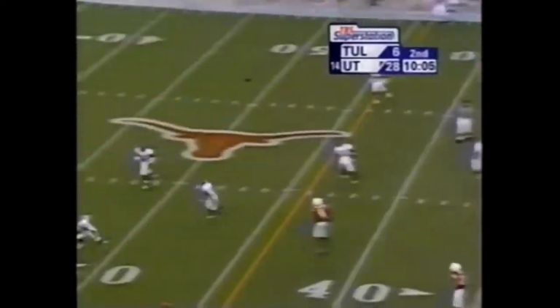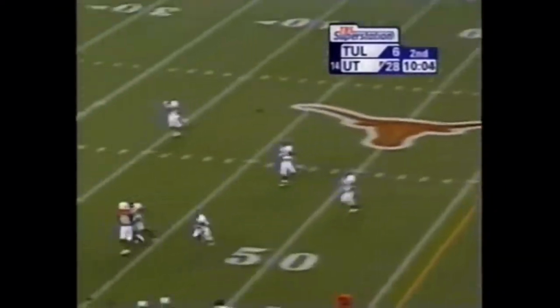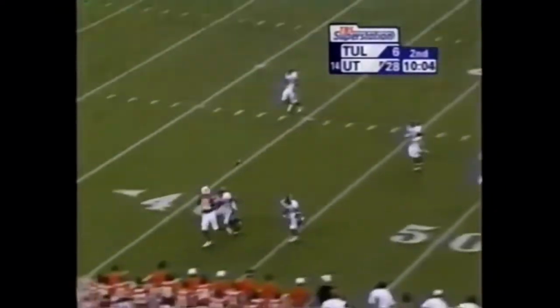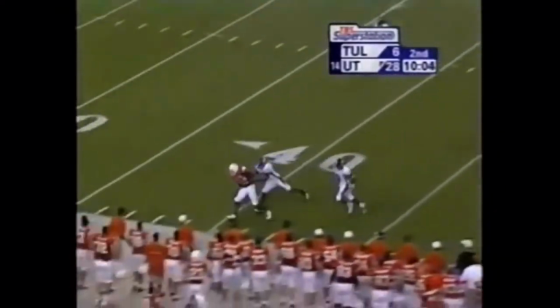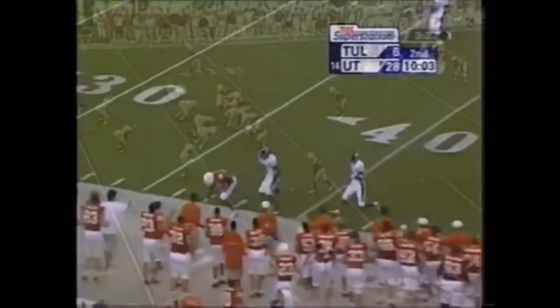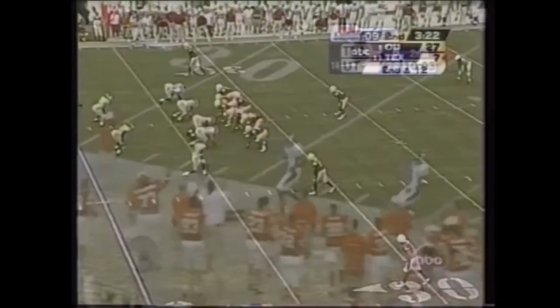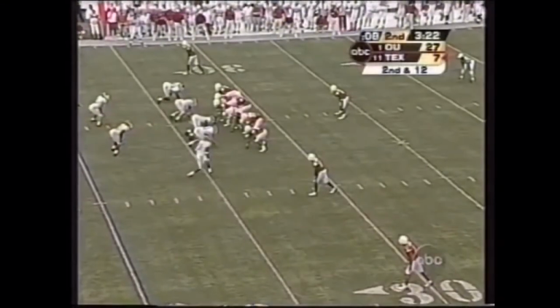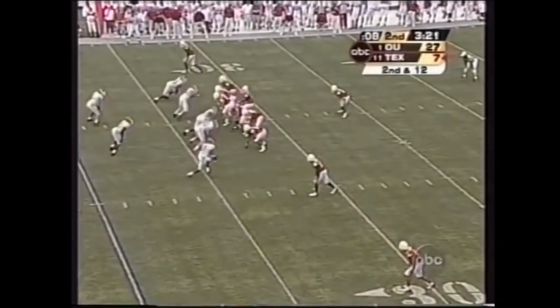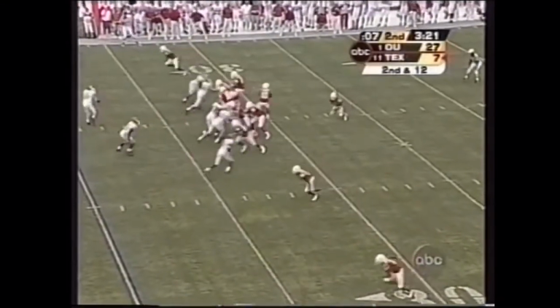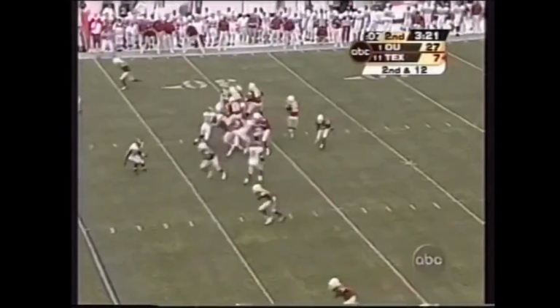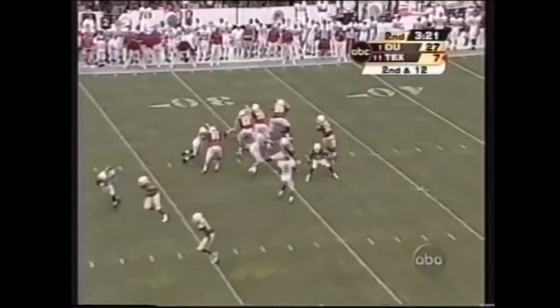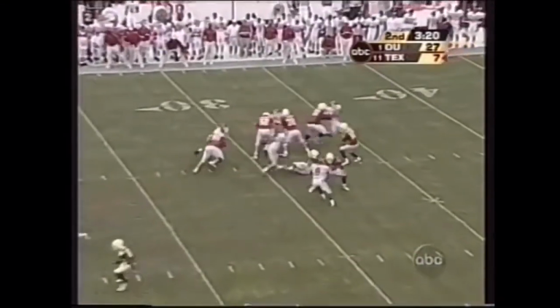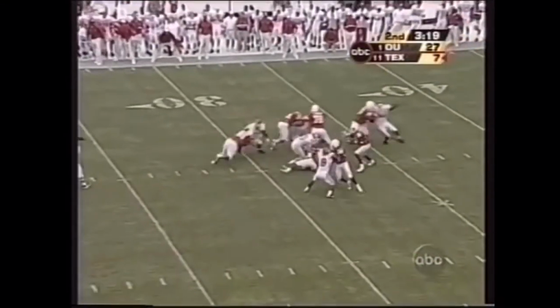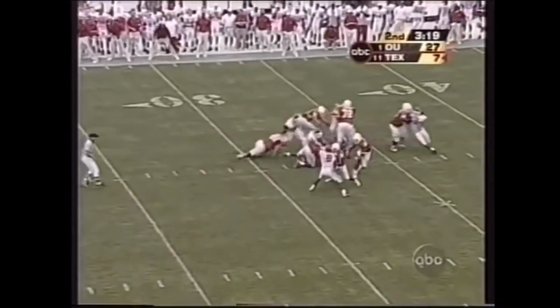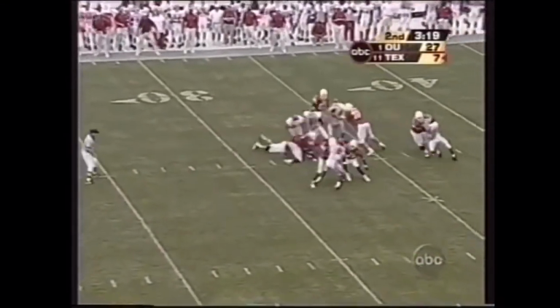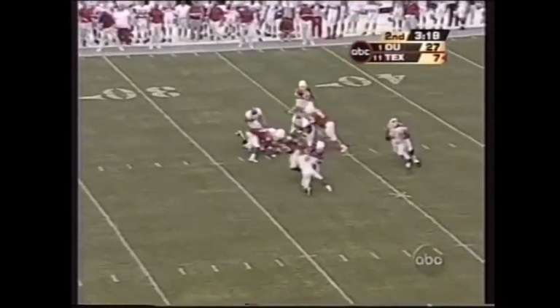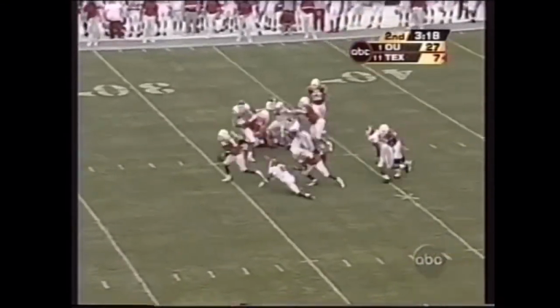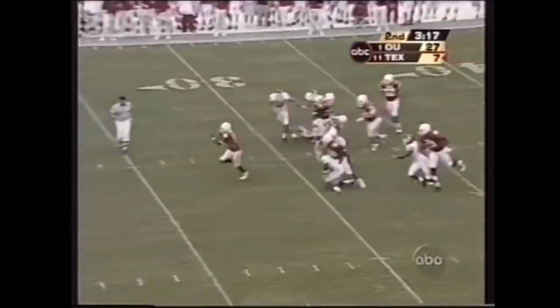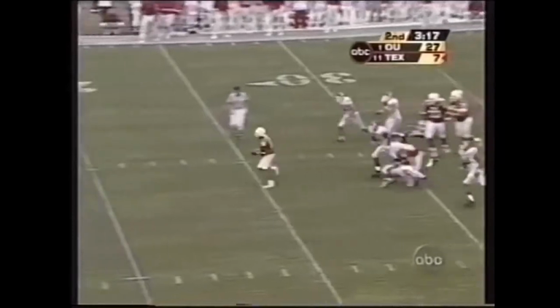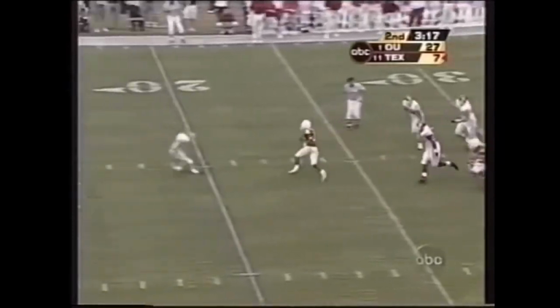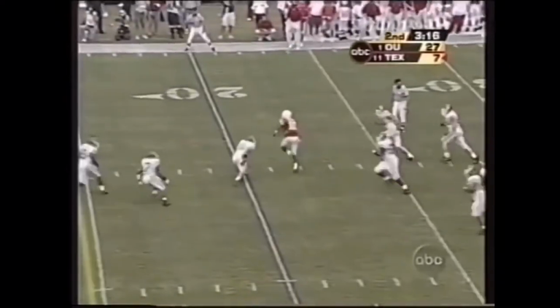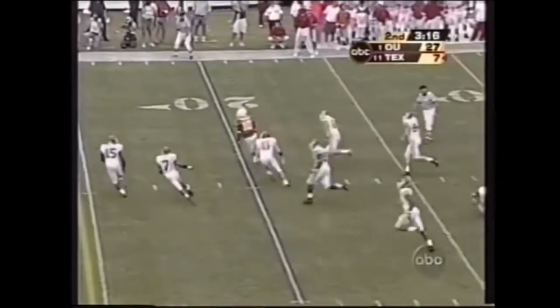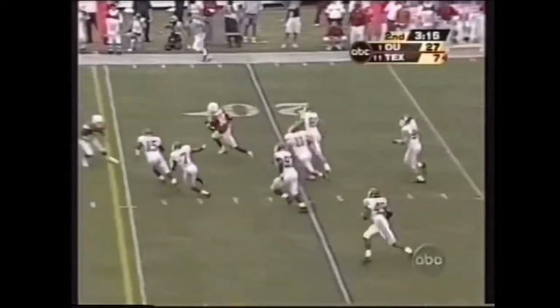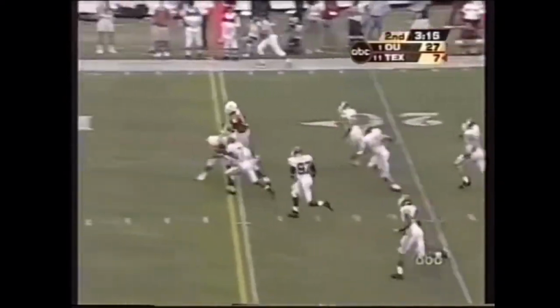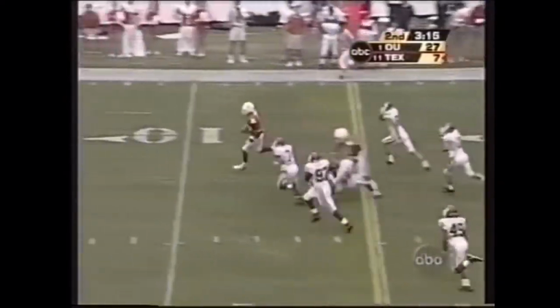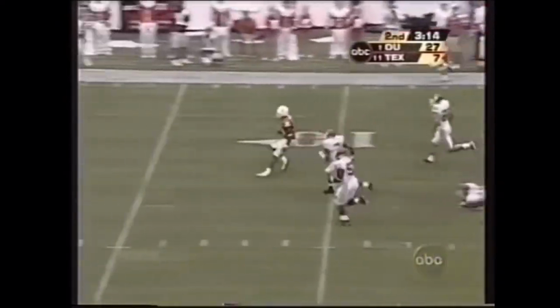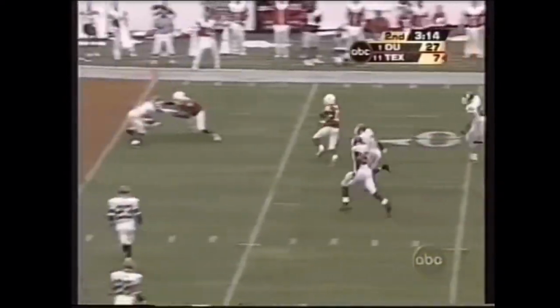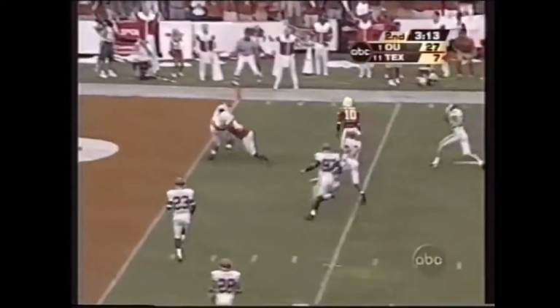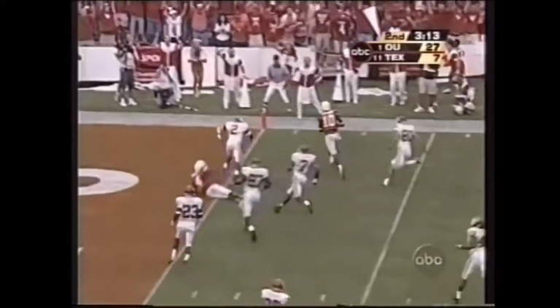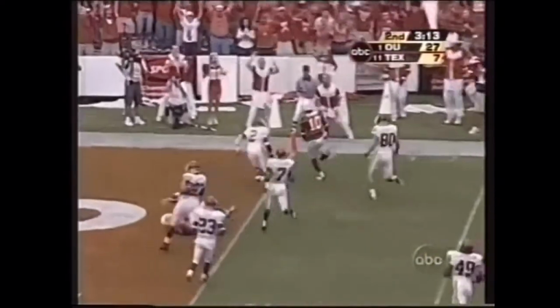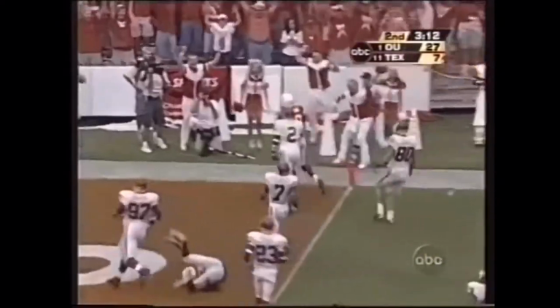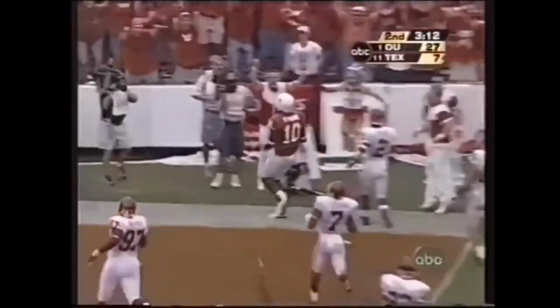Third down and seven. Young straight back — now he'll take off. He's got daylight. Here he comes — ten, five for the end zone. Touchdown!